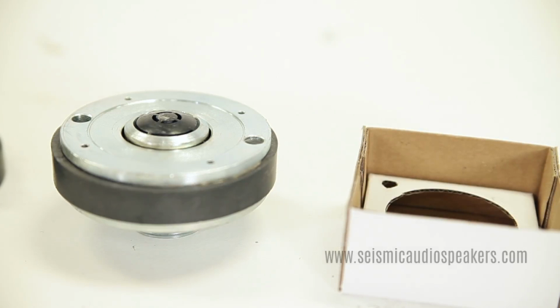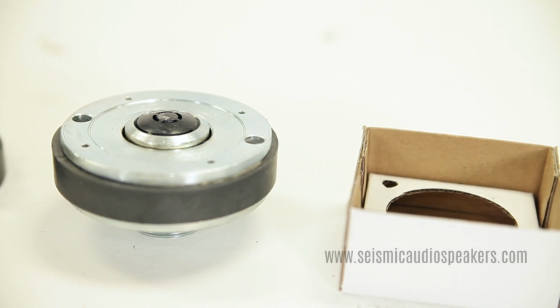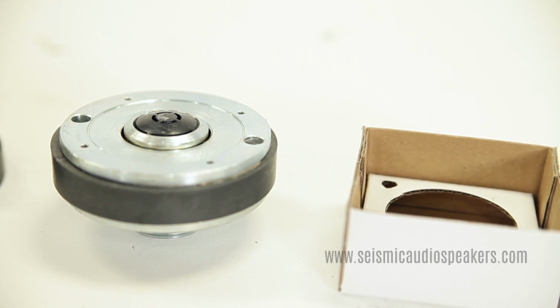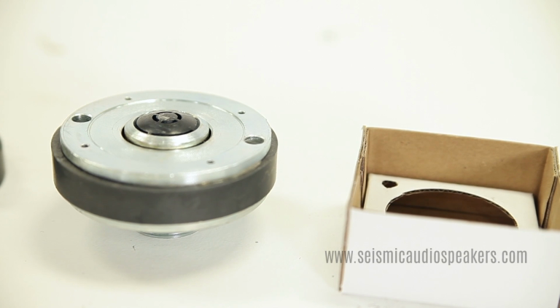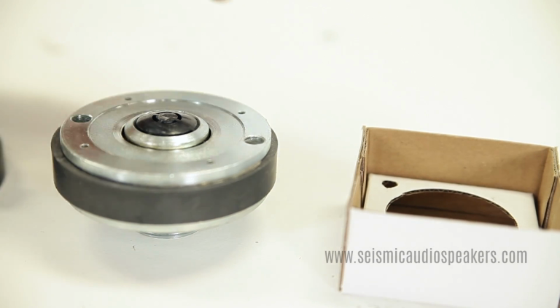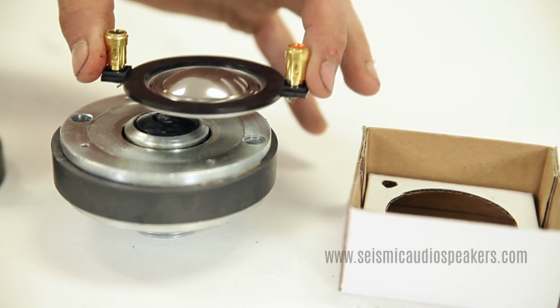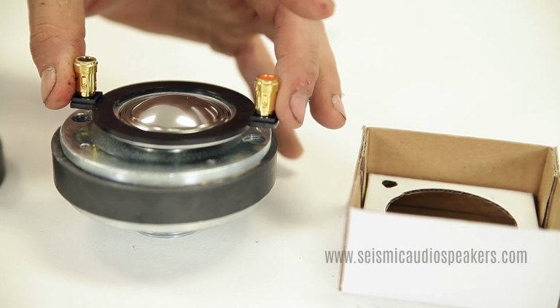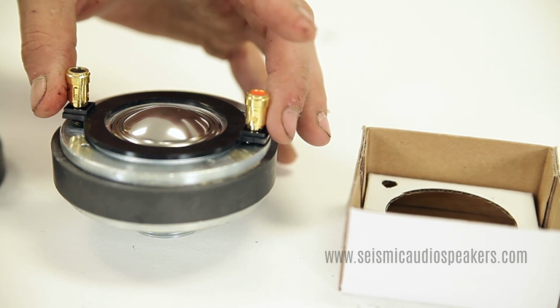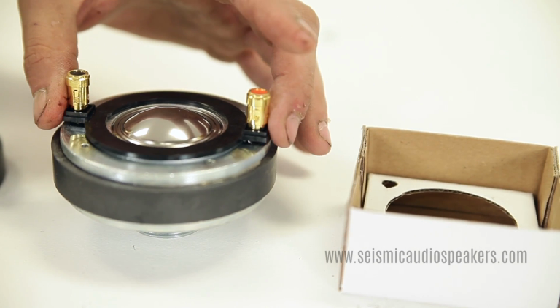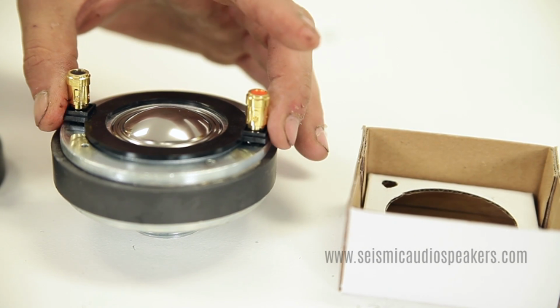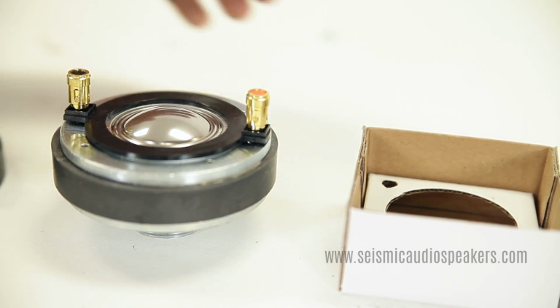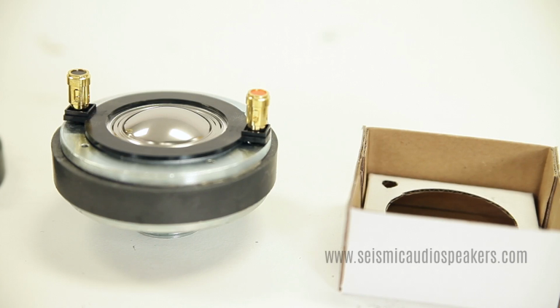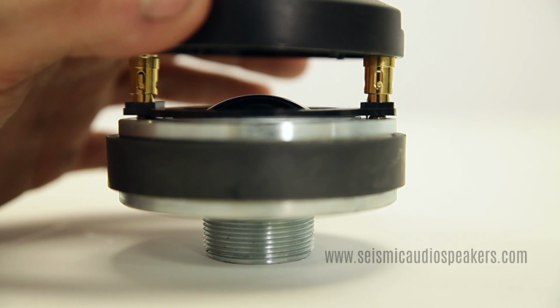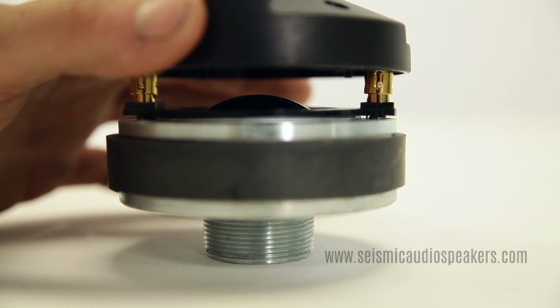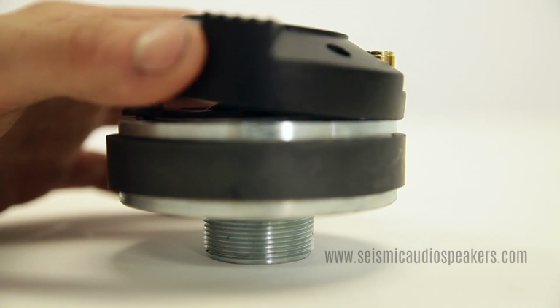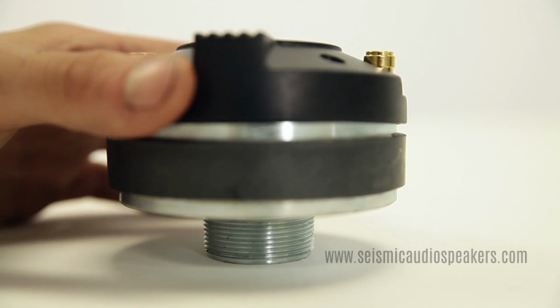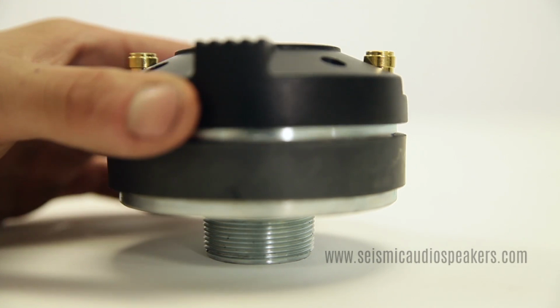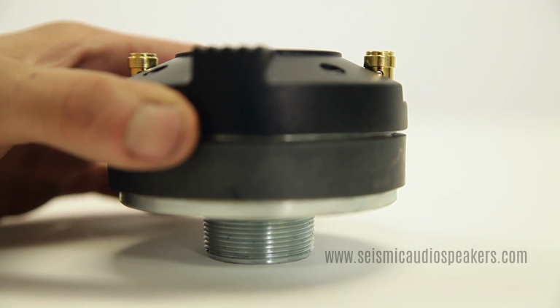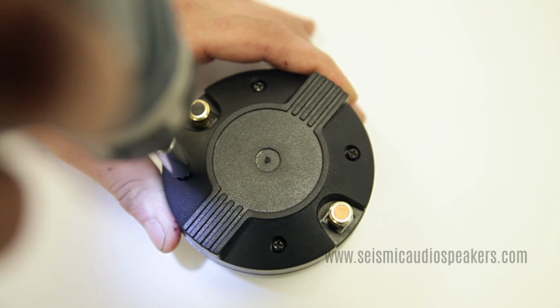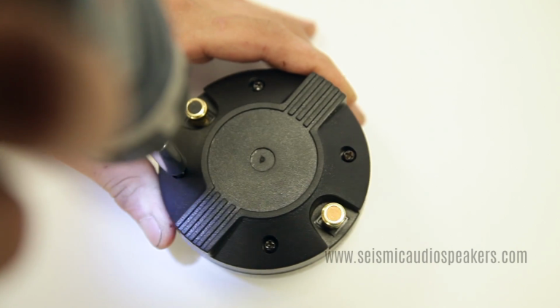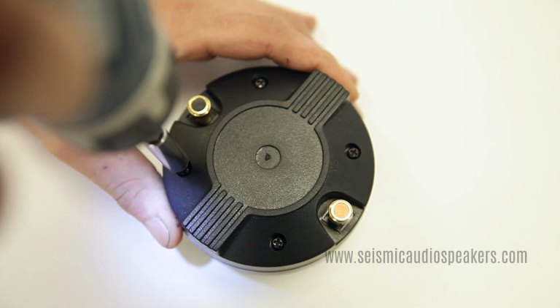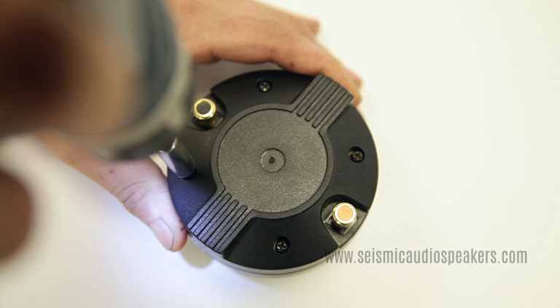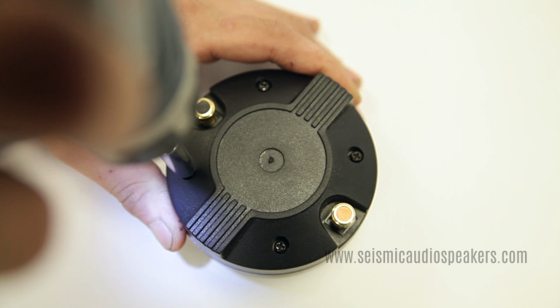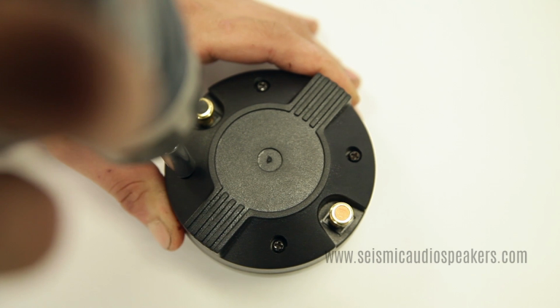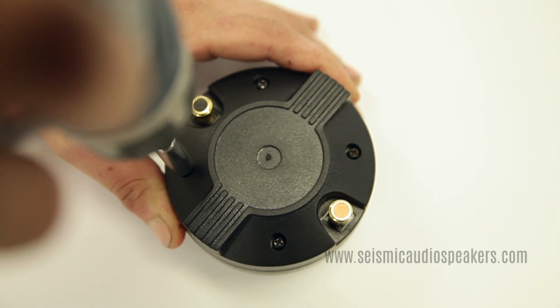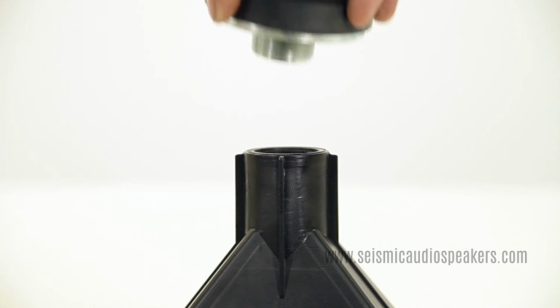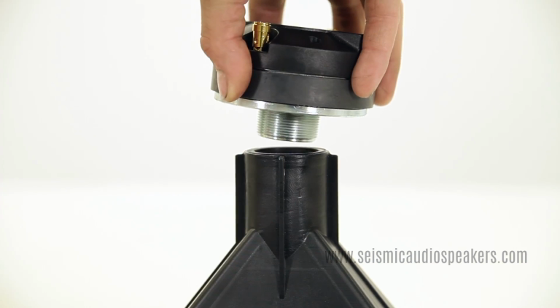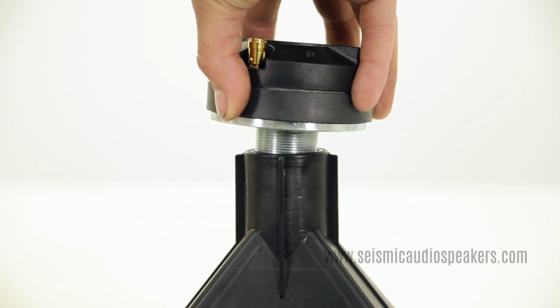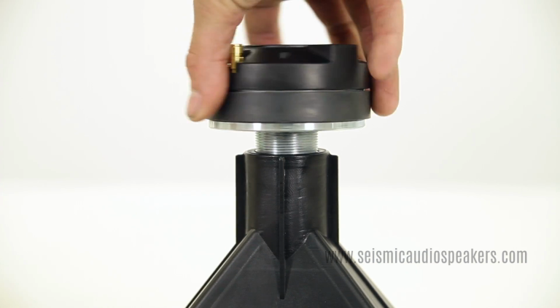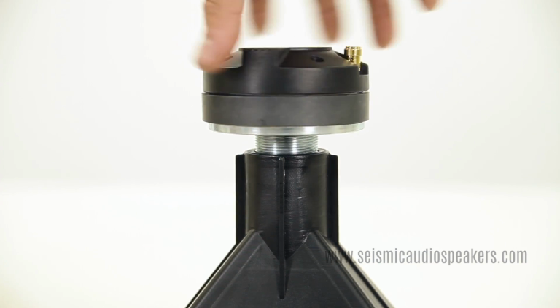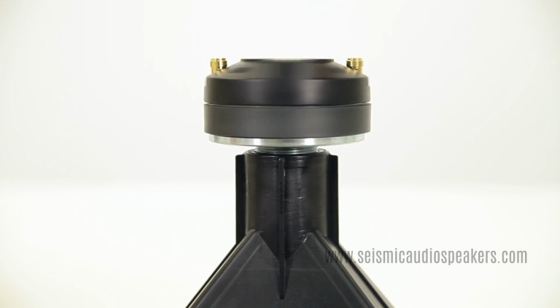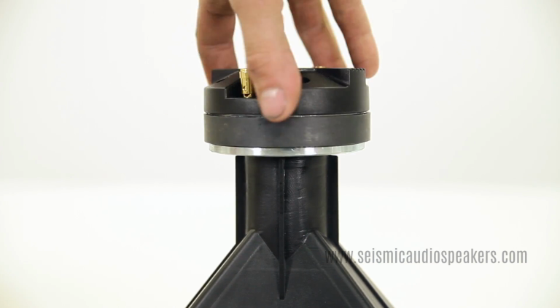Next, set the new diaphragm in place. Carefully put on the back and secure the four screws. Reattach the assembly back into the horn.